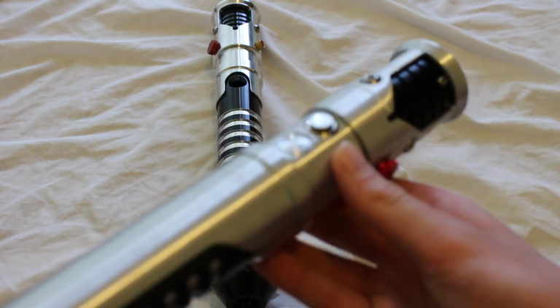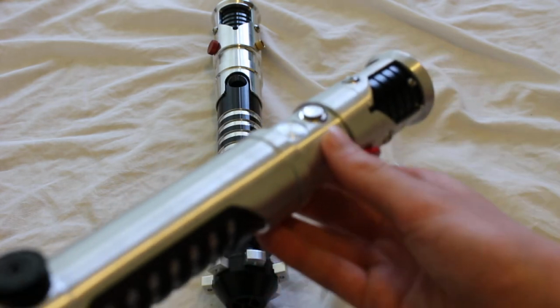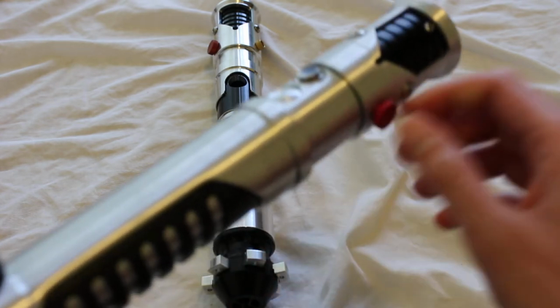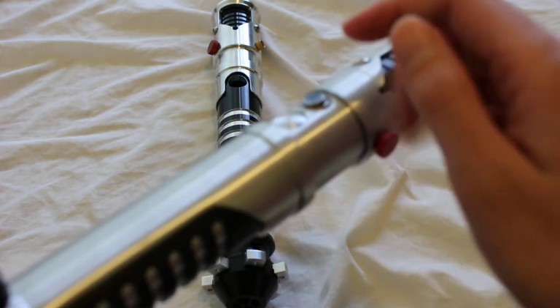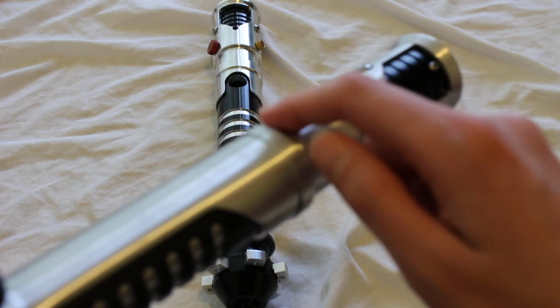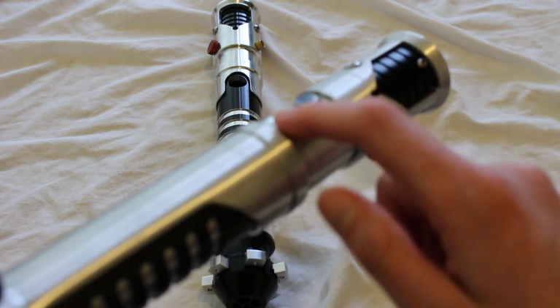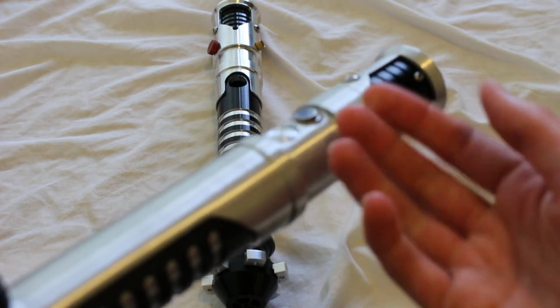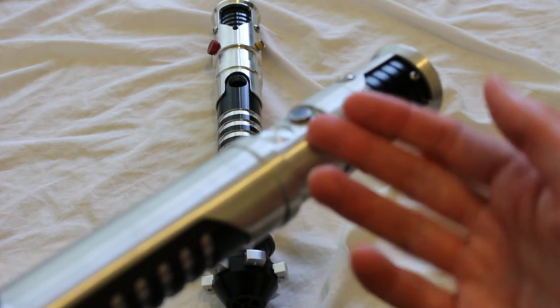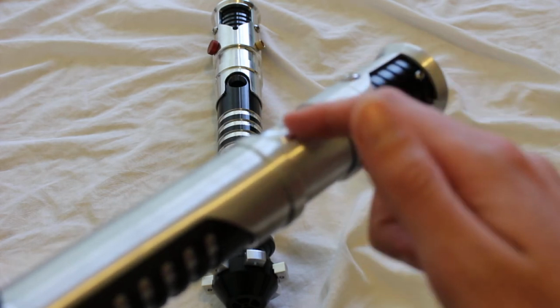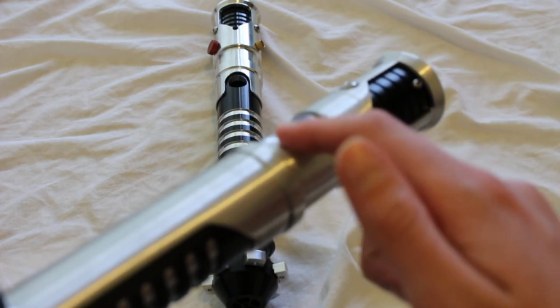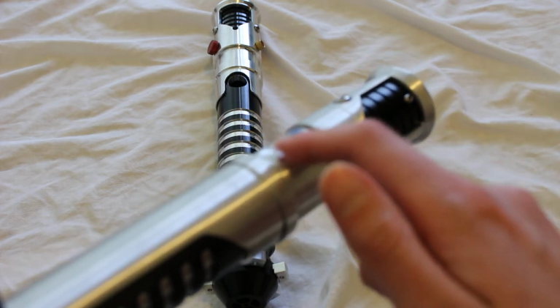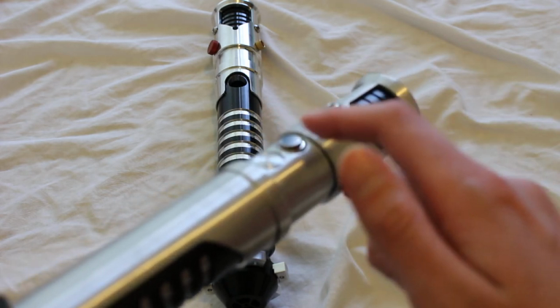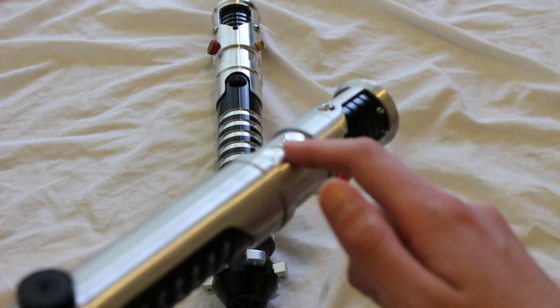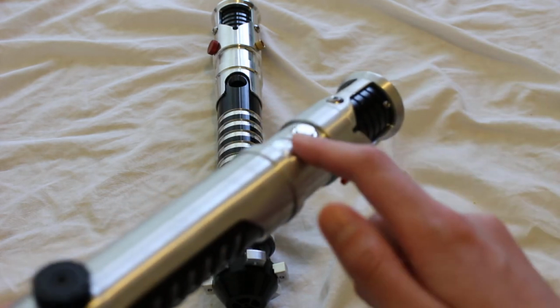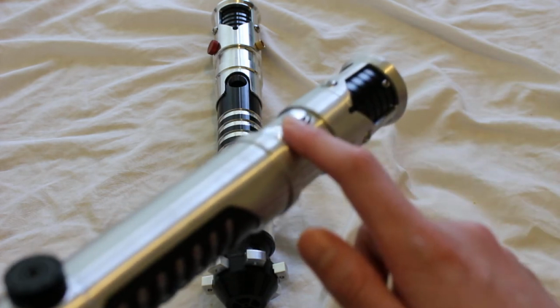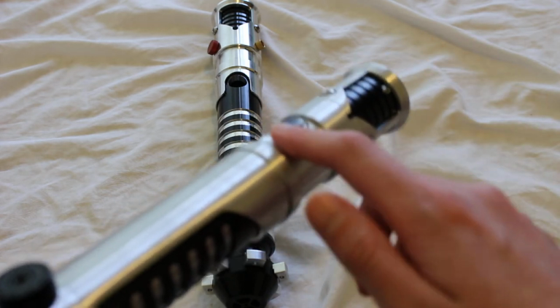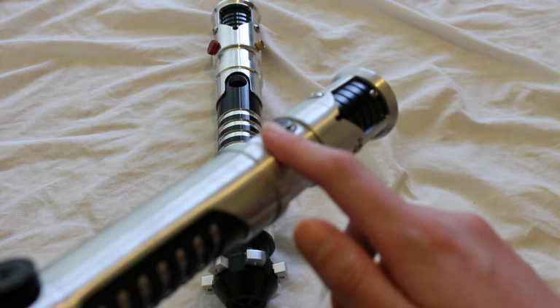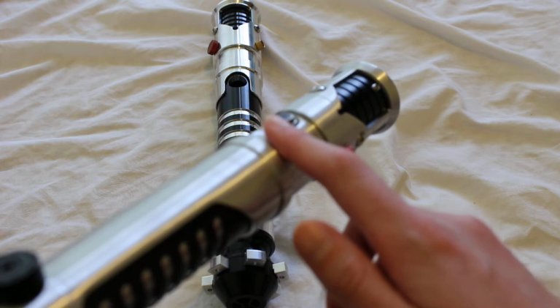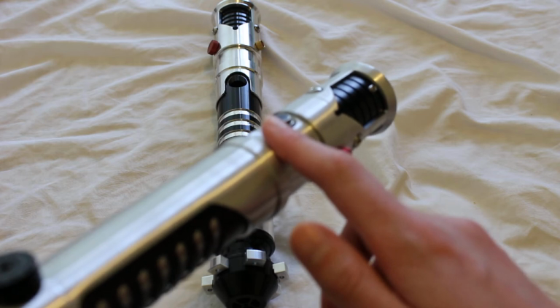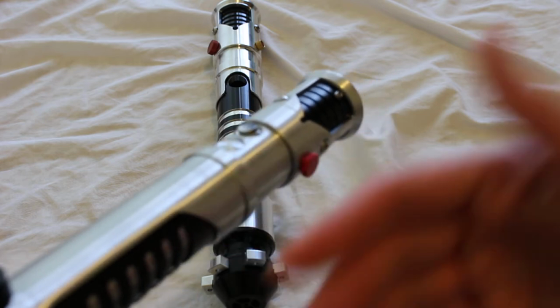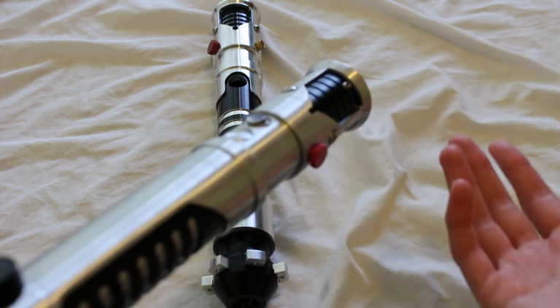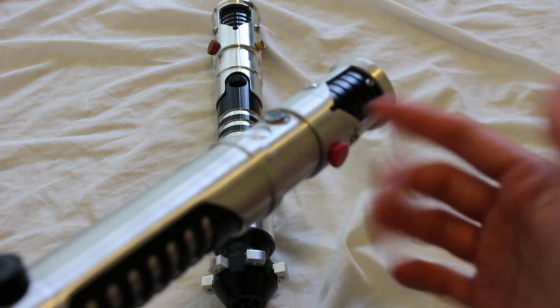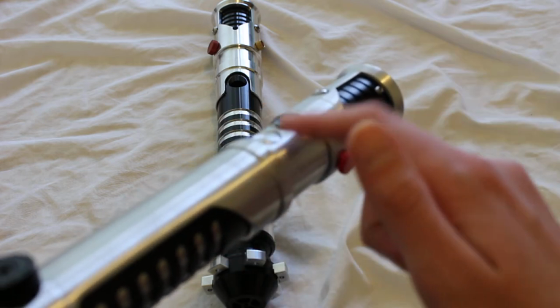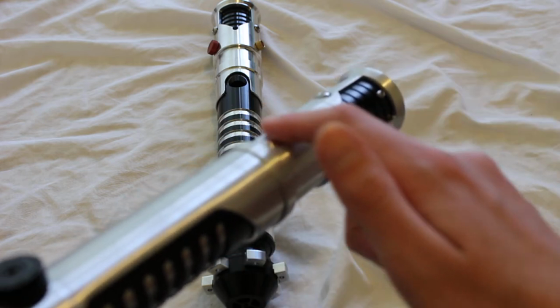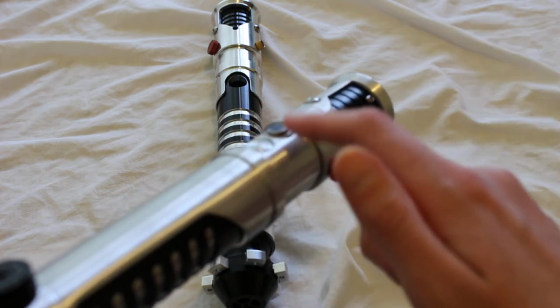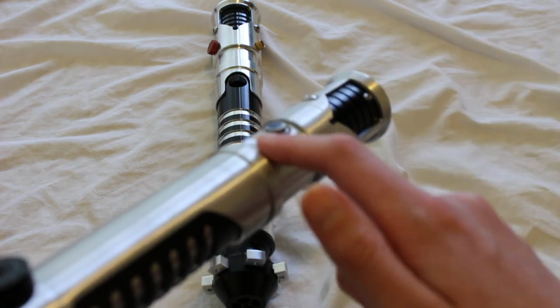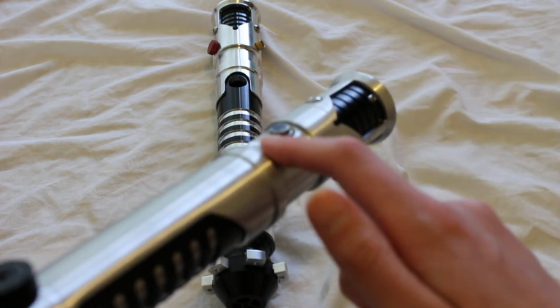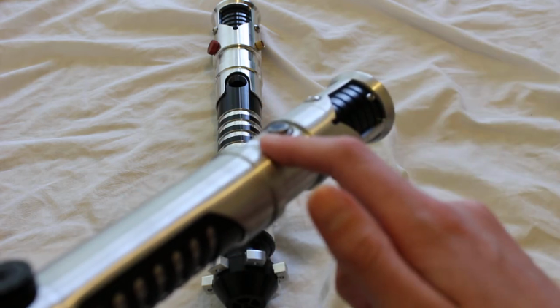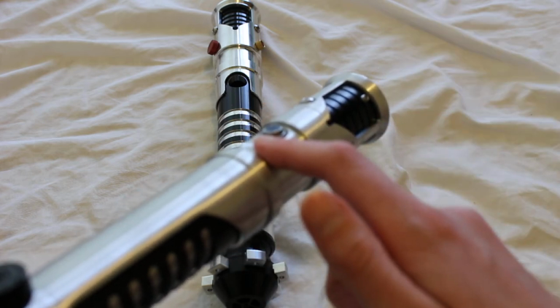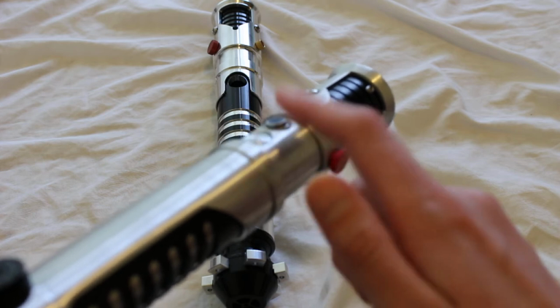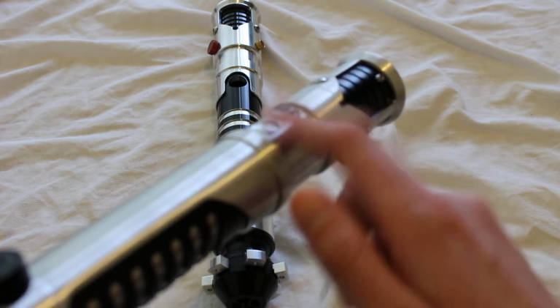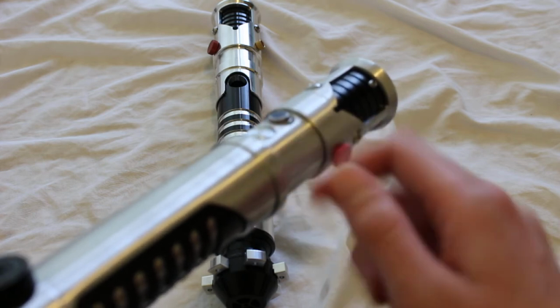With Saberforge, their dummy switches are just kind of like a piece of metal that they end up gluing to the saber hilt. If you purchase any of their empty hilts, expect to find a dummy switch on many of their hilt models.